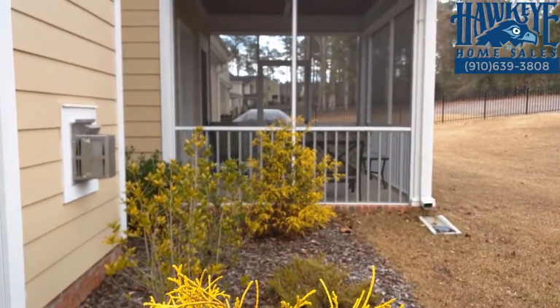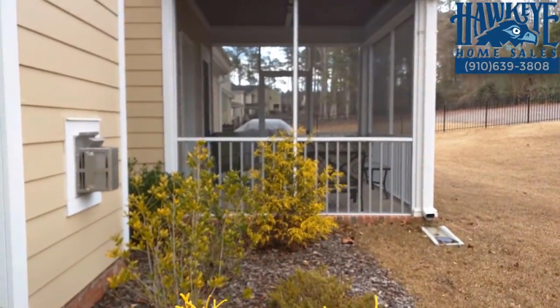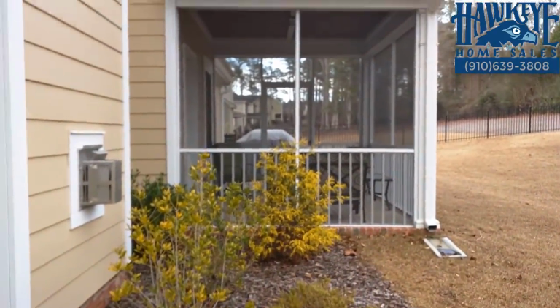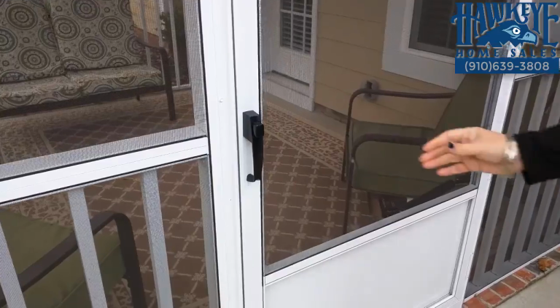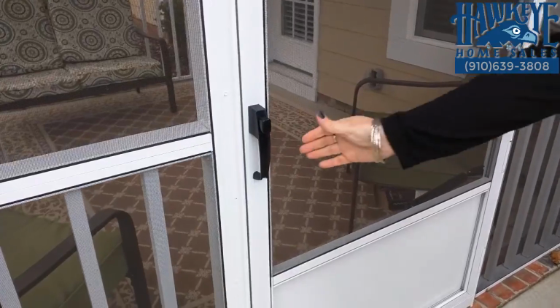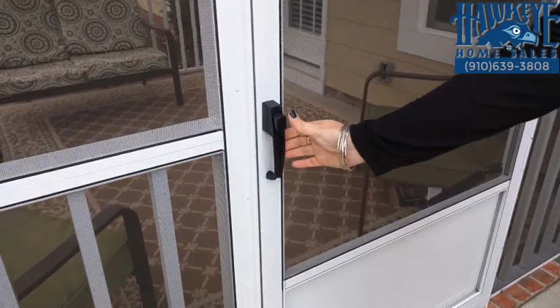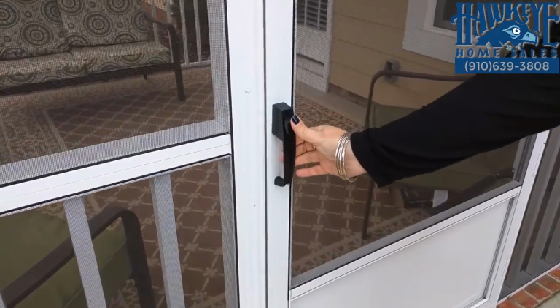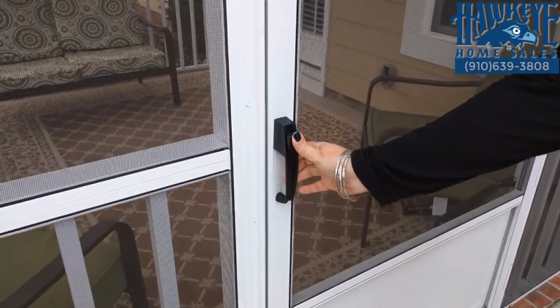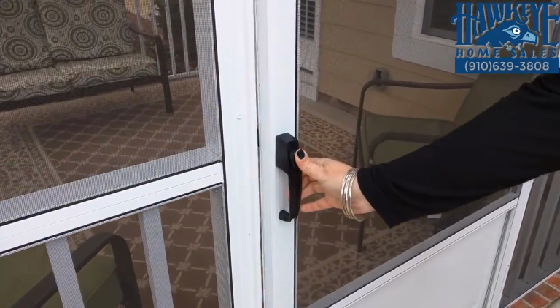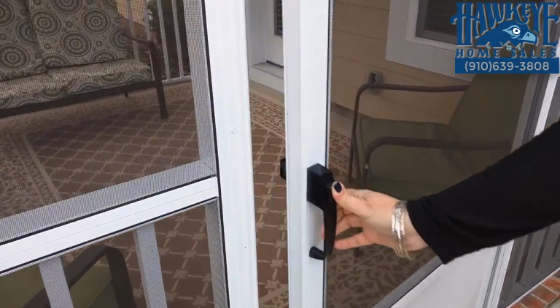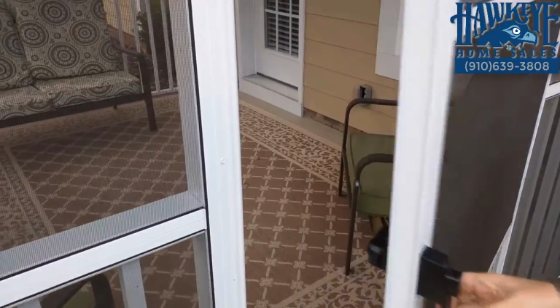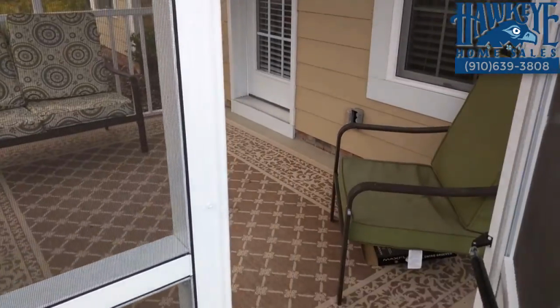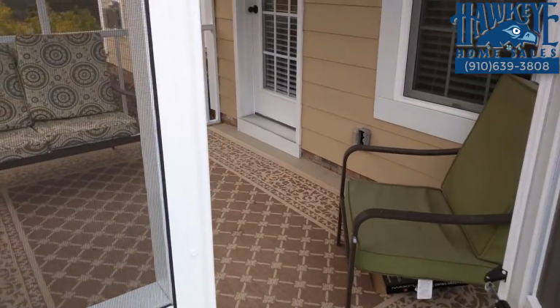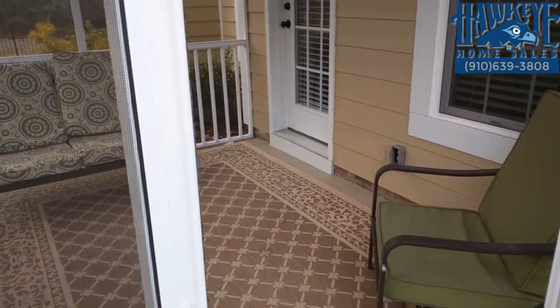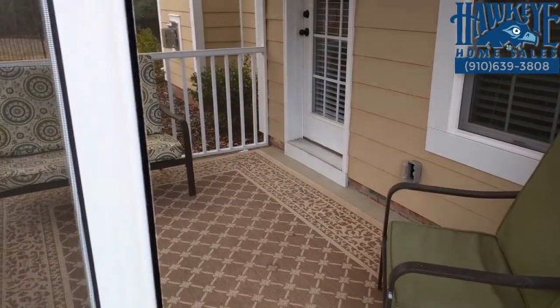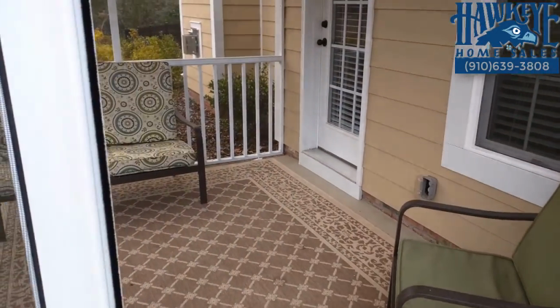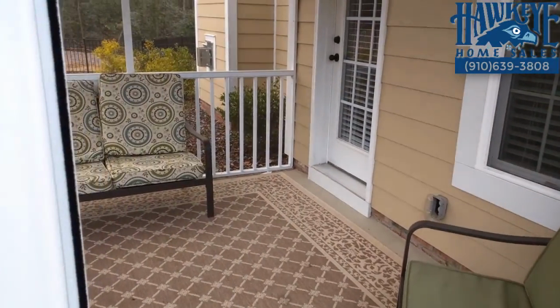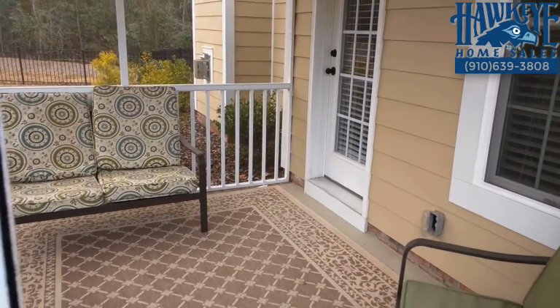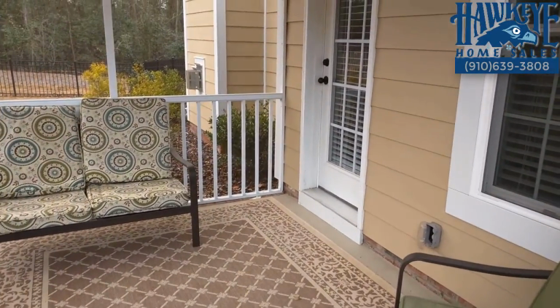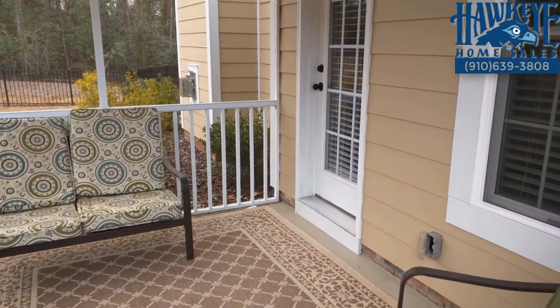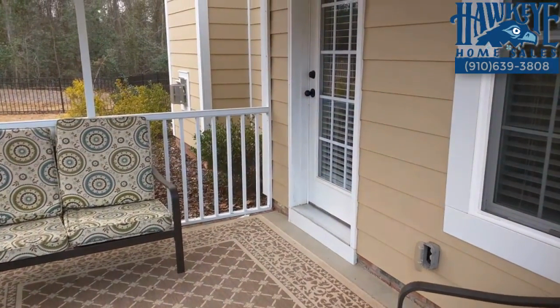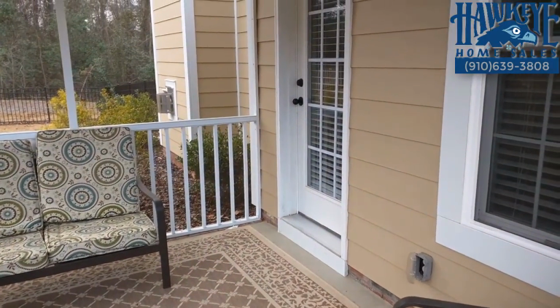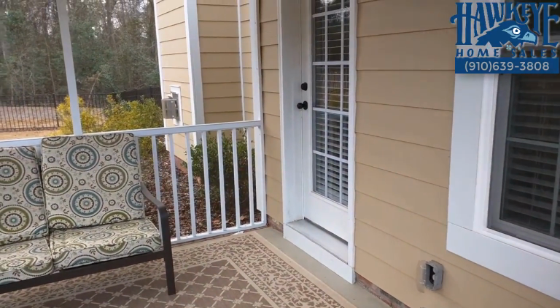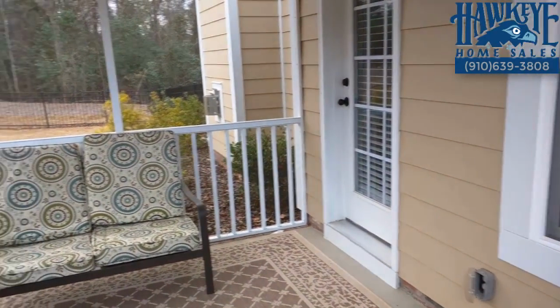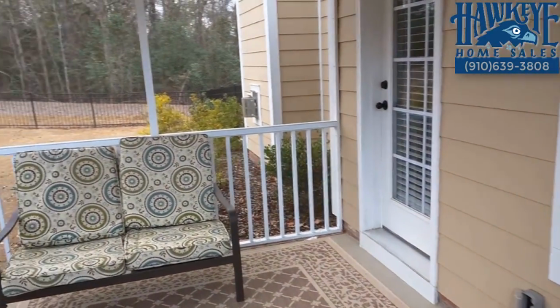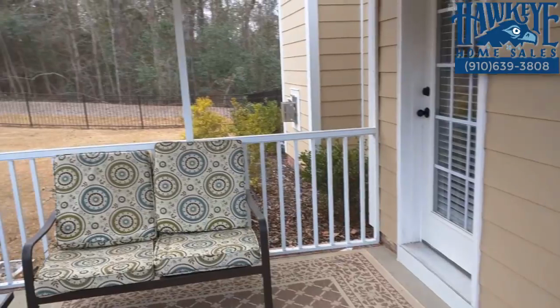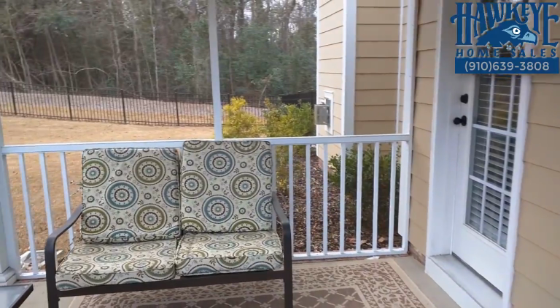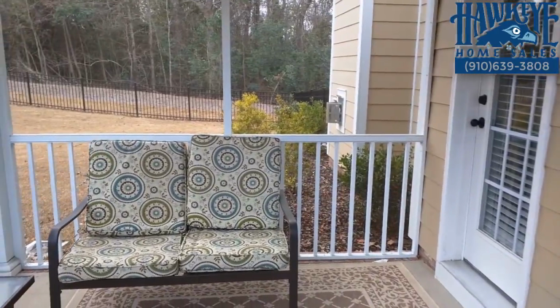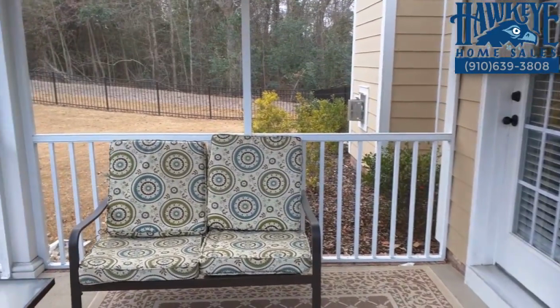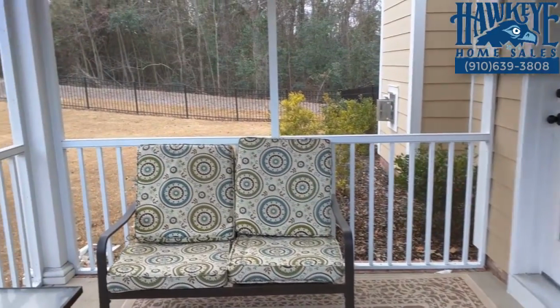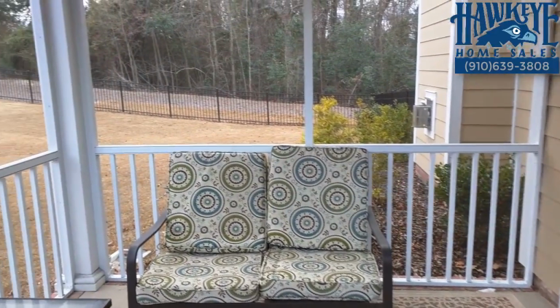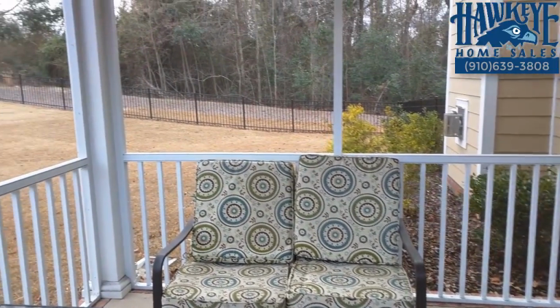Add to that a screen porch and patio for warmer weather, when you can invite friends over for a comfortable, bug-free outdoor chat in the spring, summer, and fall.